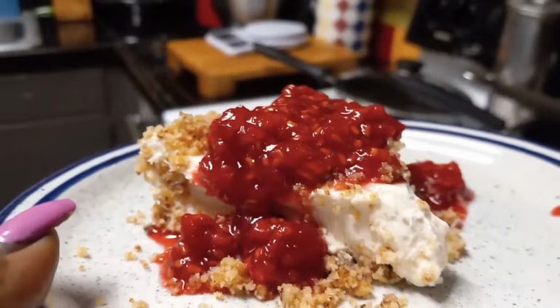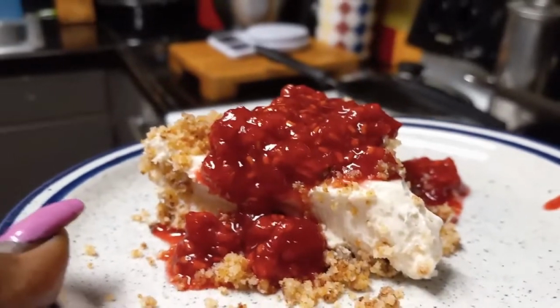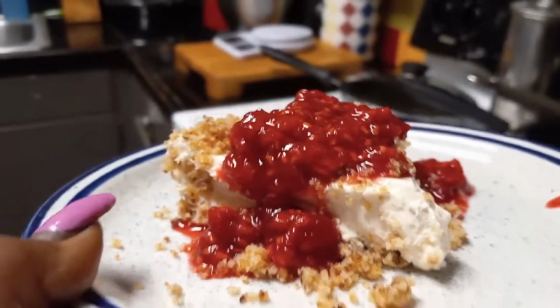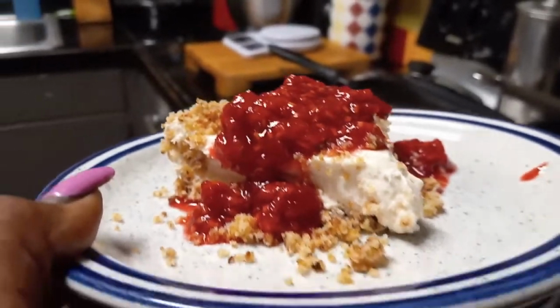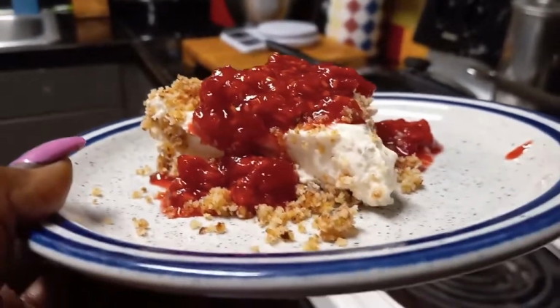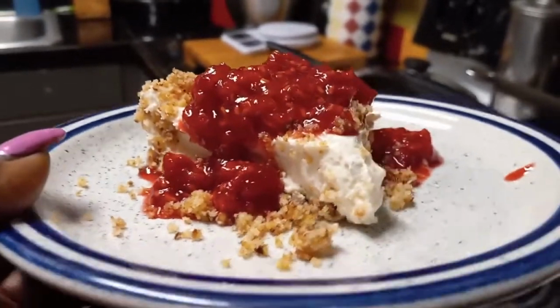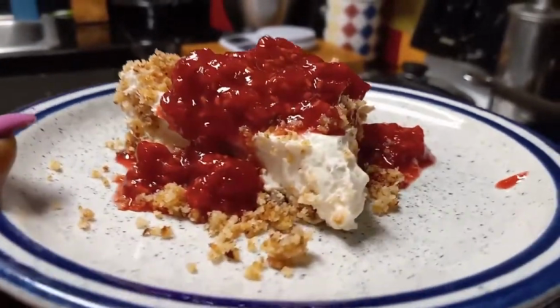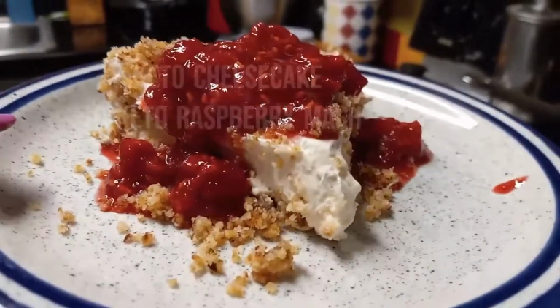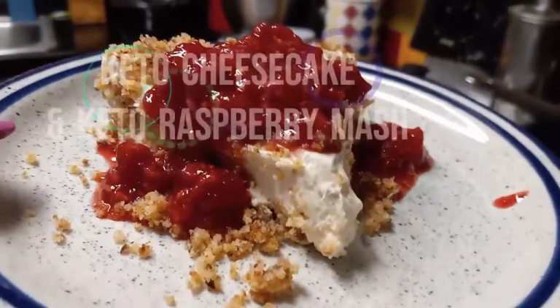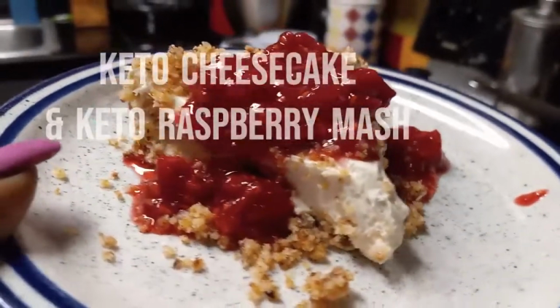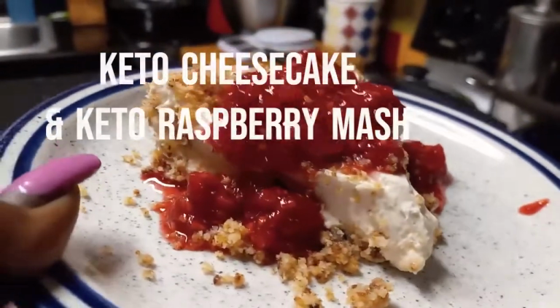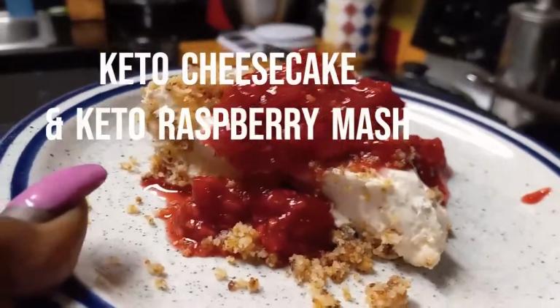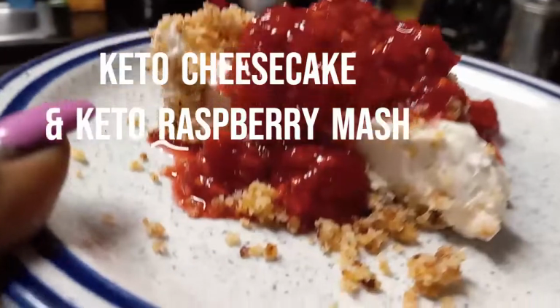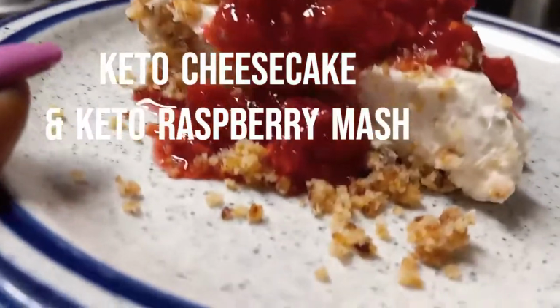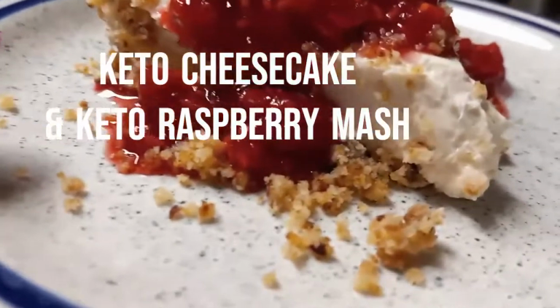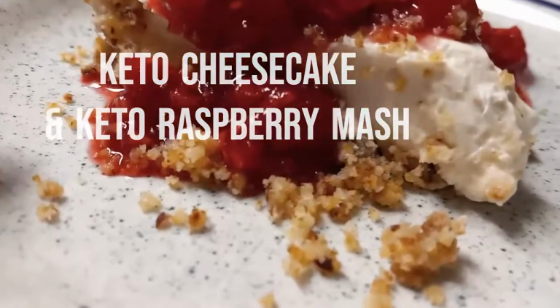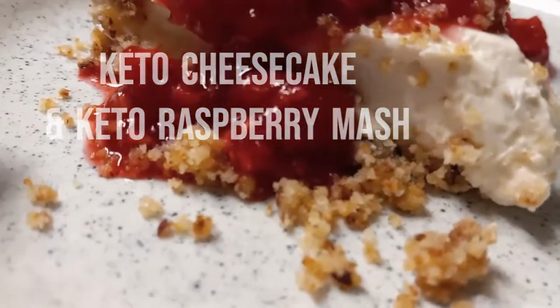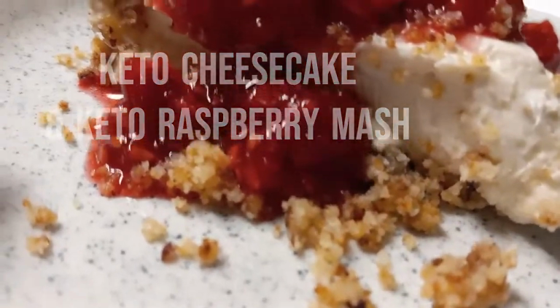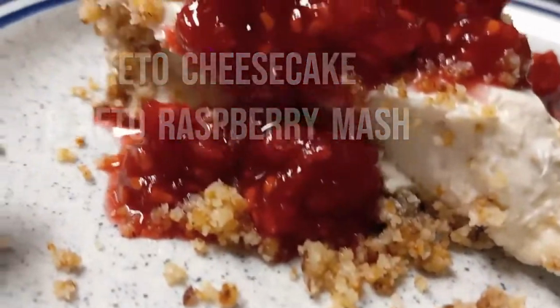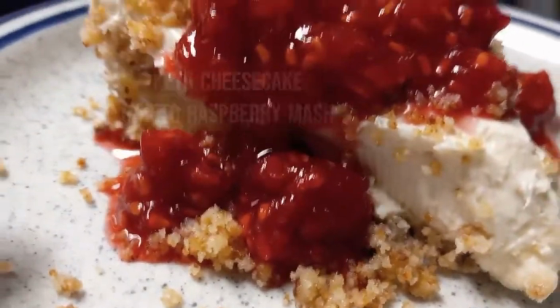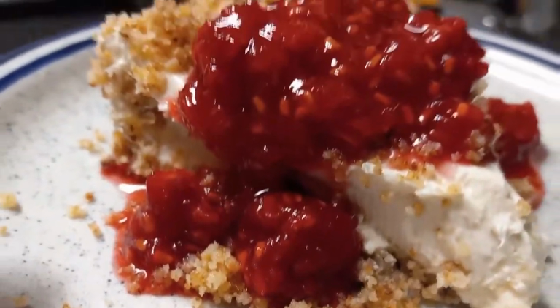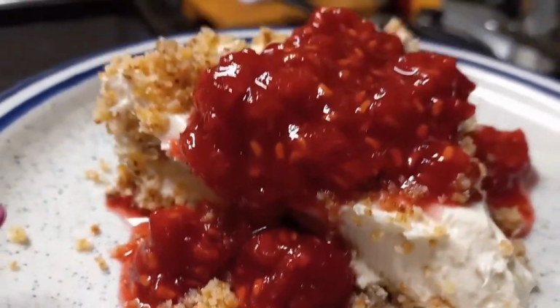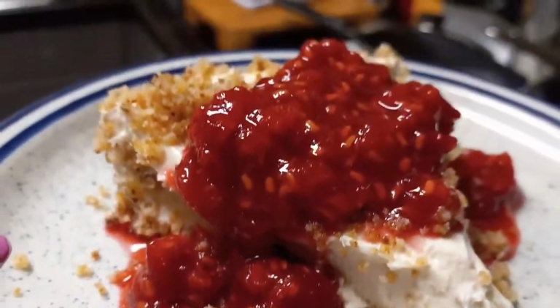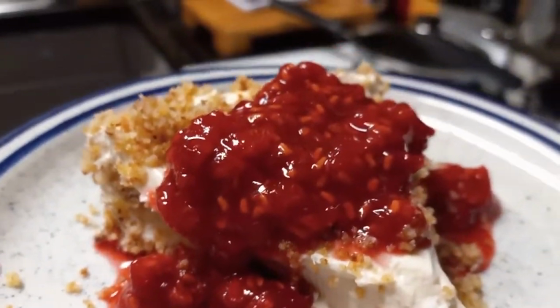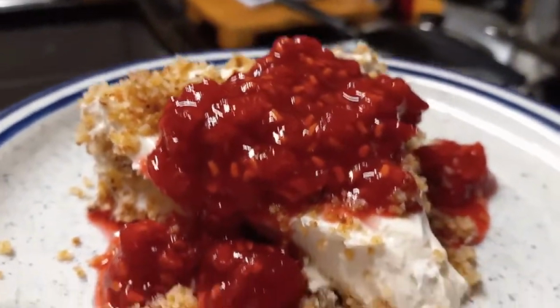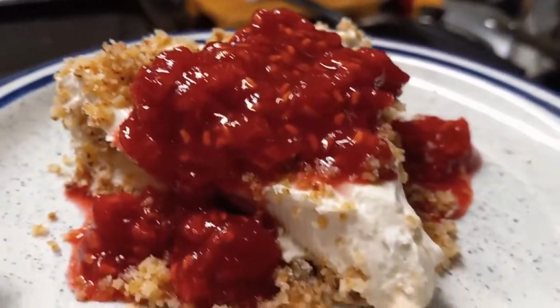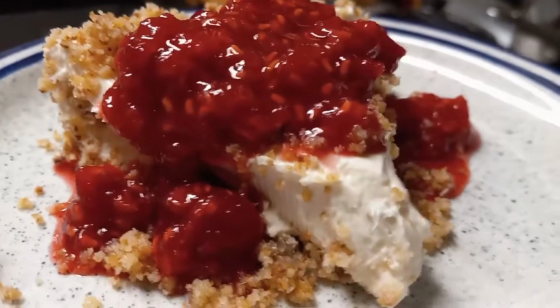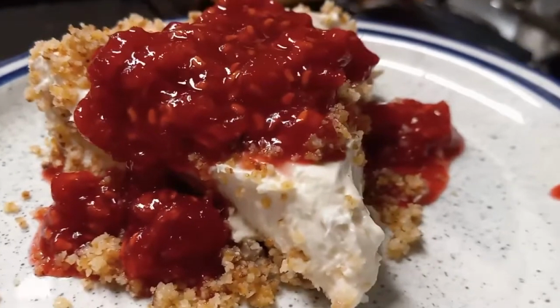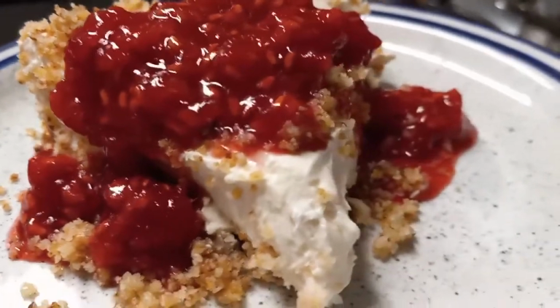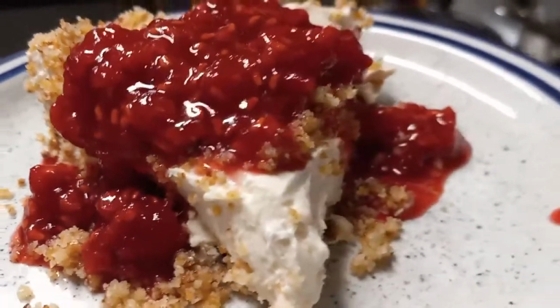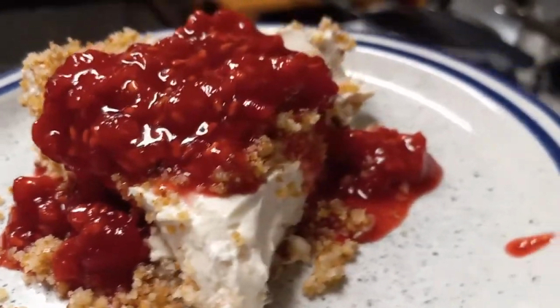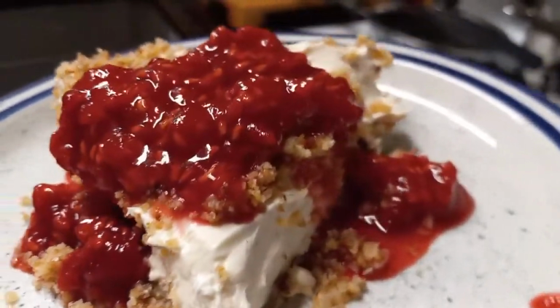Having a great keto dessert available can help you stay on track. This keto cheesecake with keto raspberry mash on this delicious, flaky keto crust was awesome.